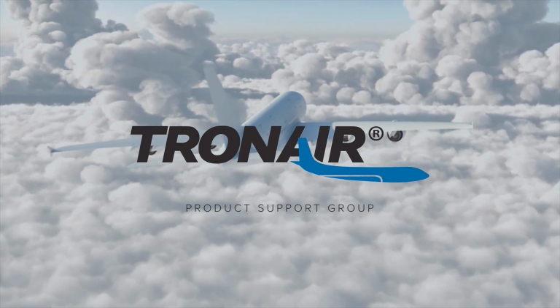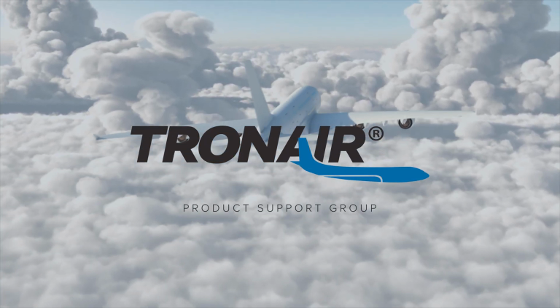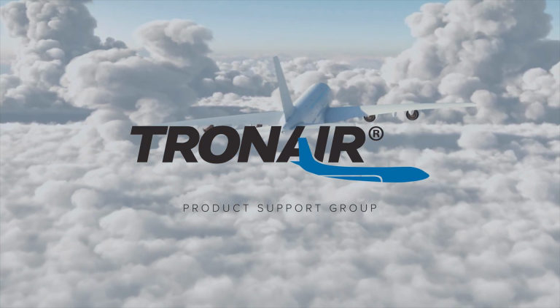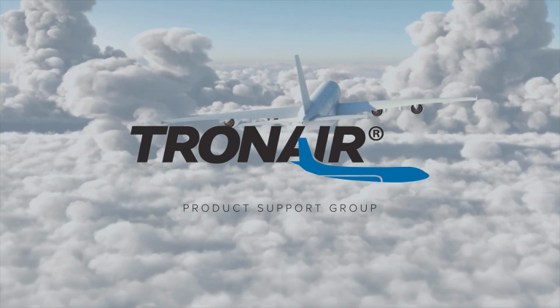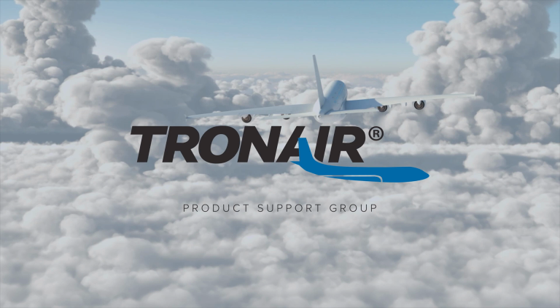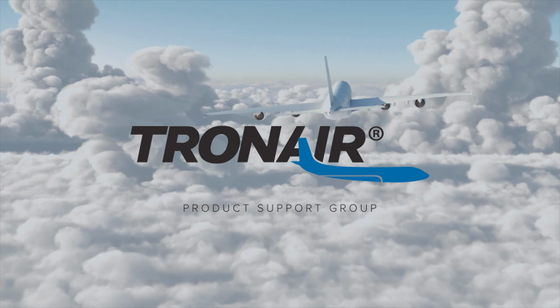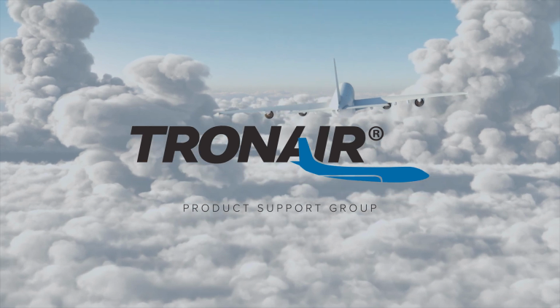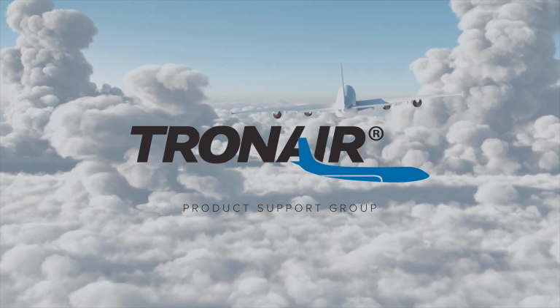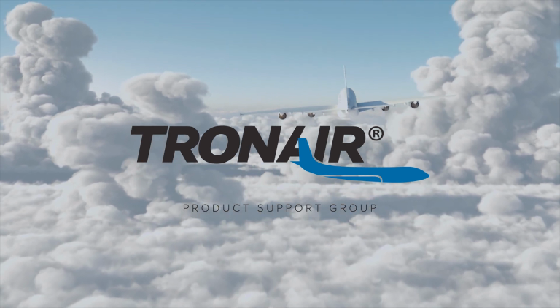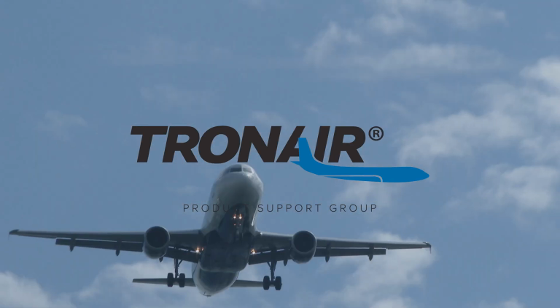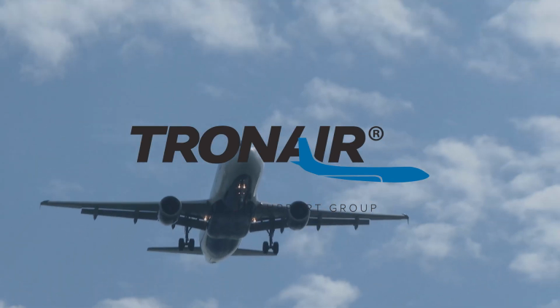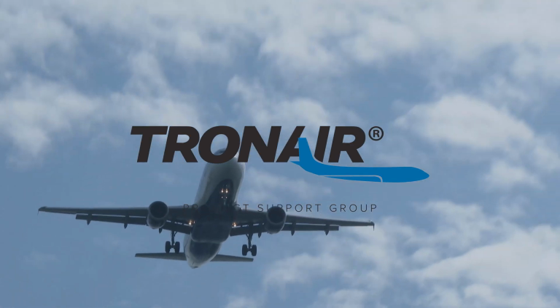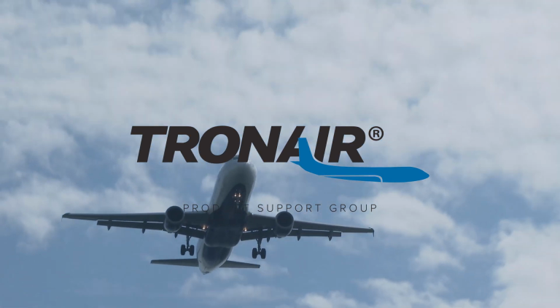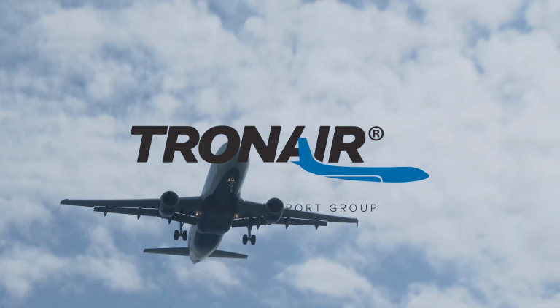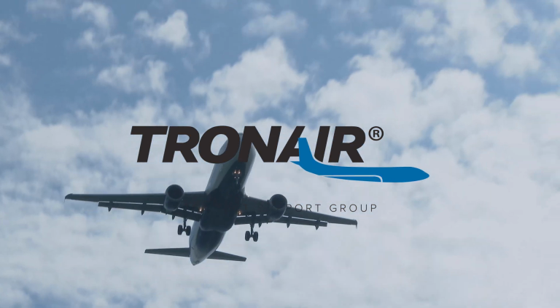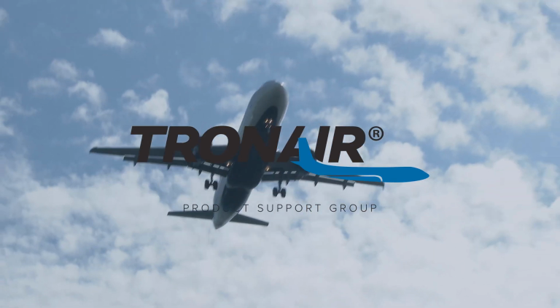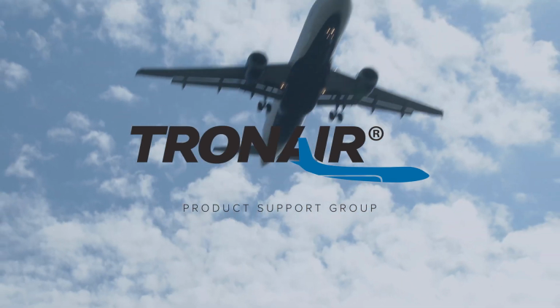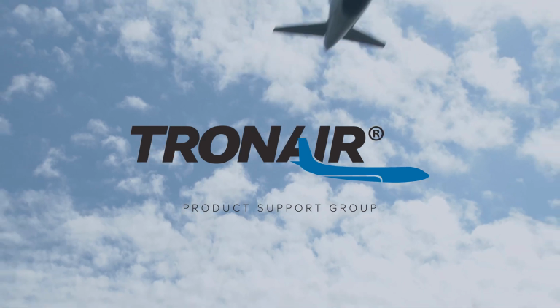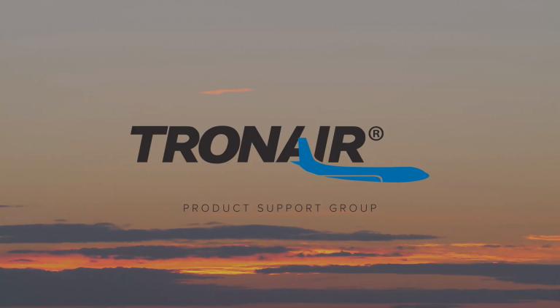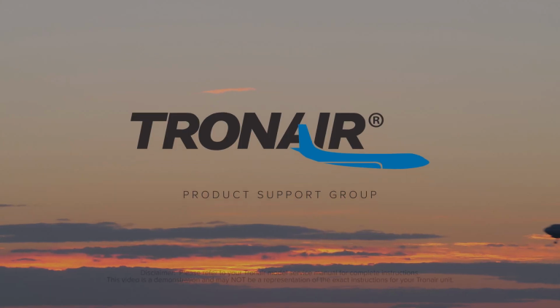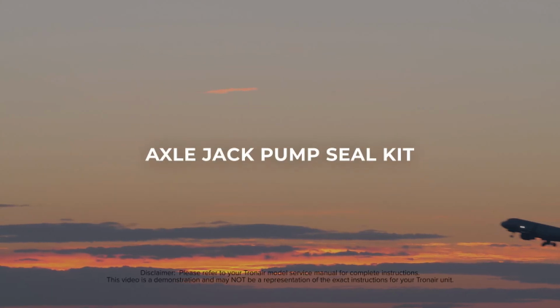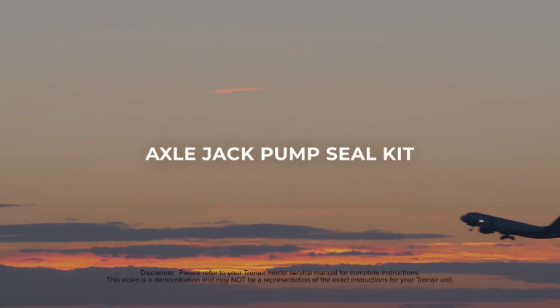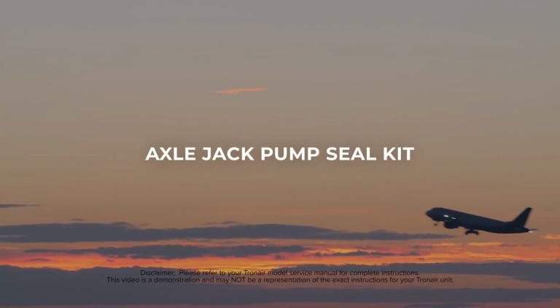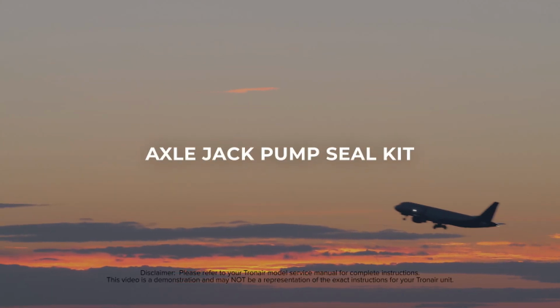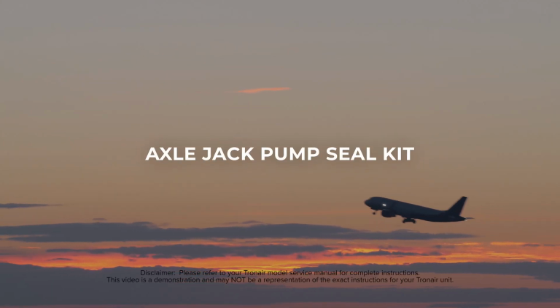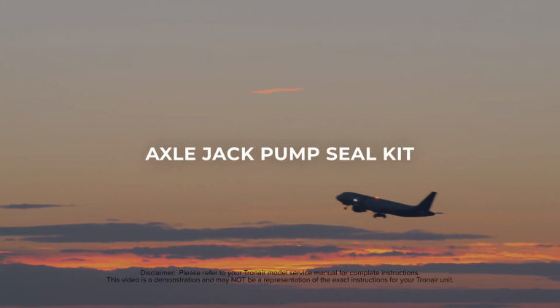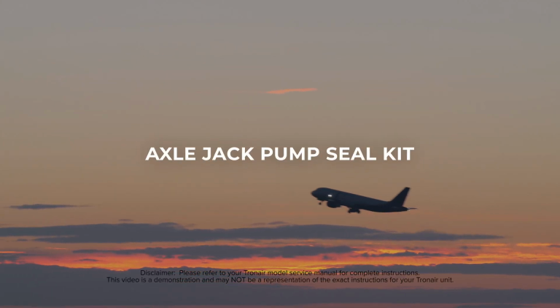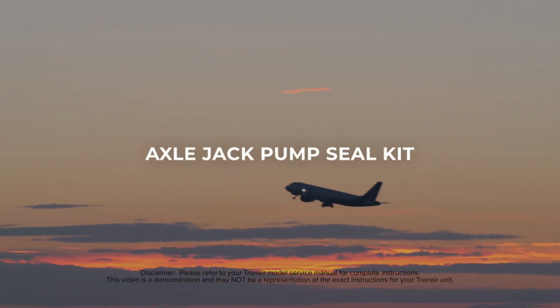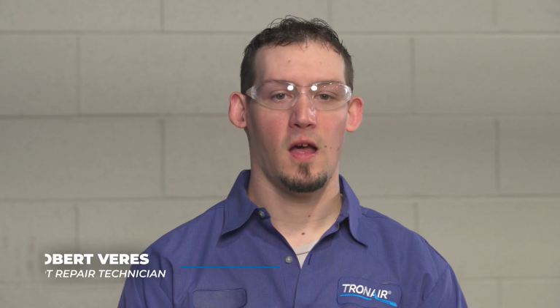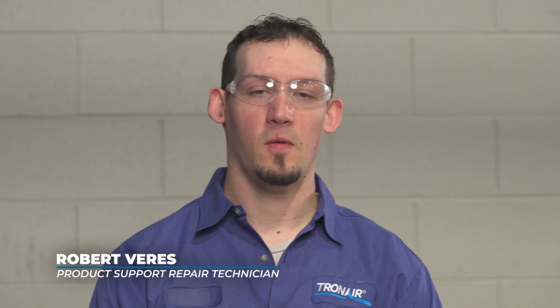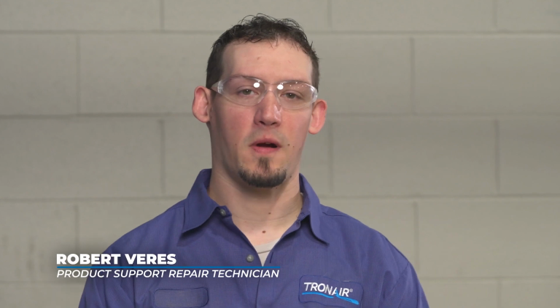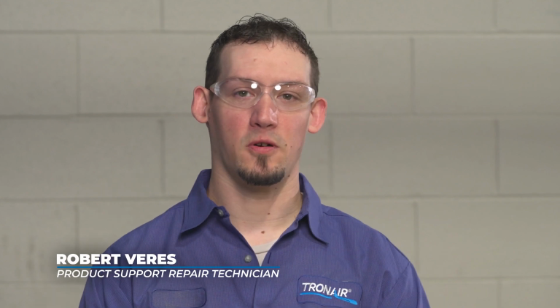TronAir, the most trusted name in aircraft ground support equipment. Hi, welcome to Product Support Group.